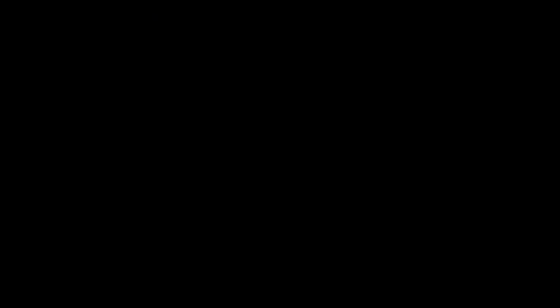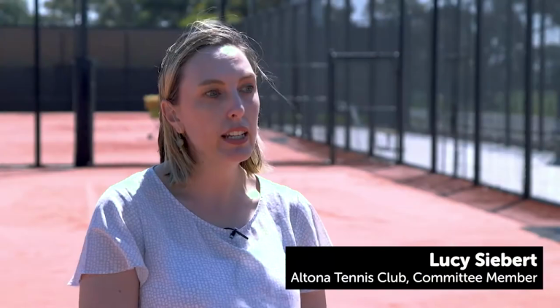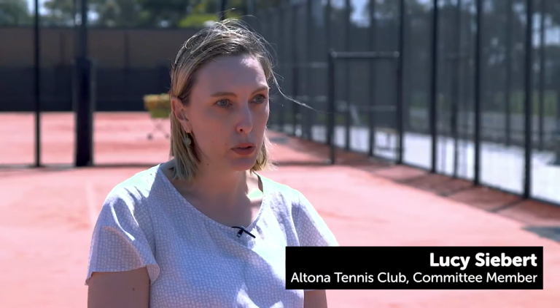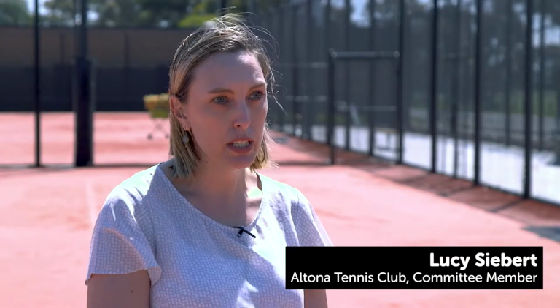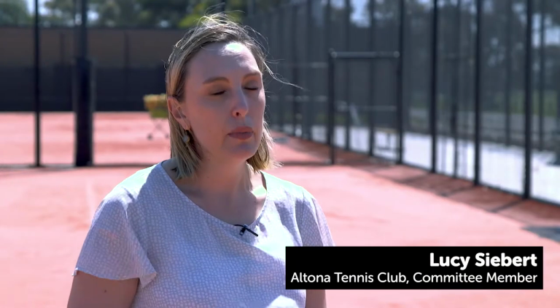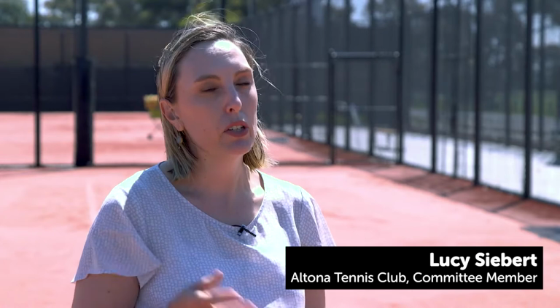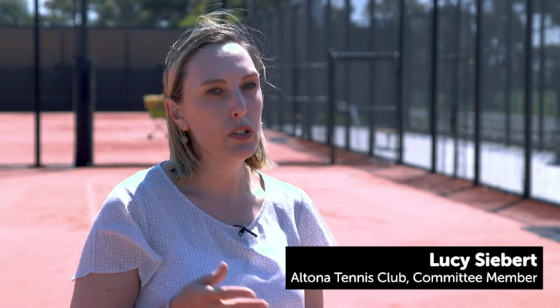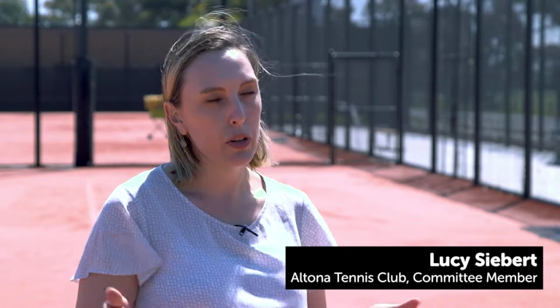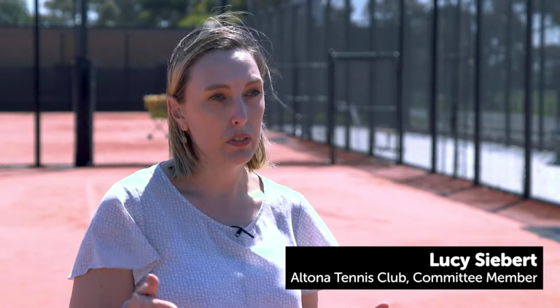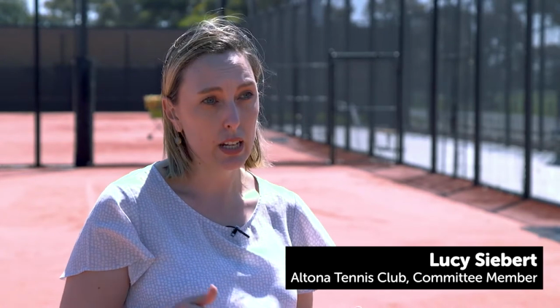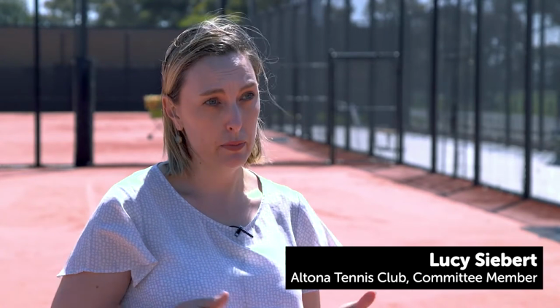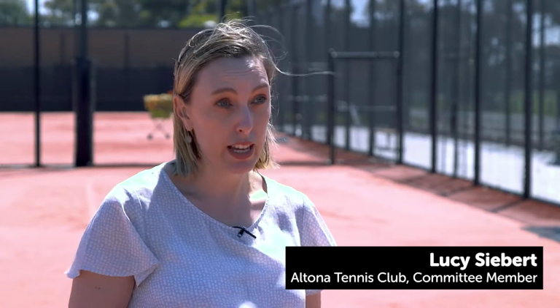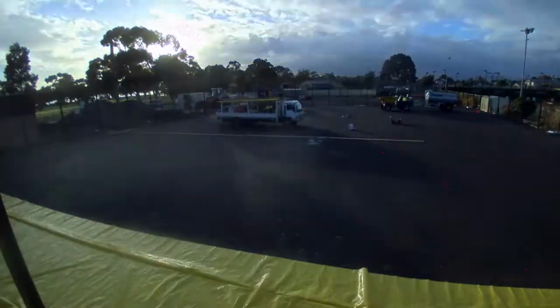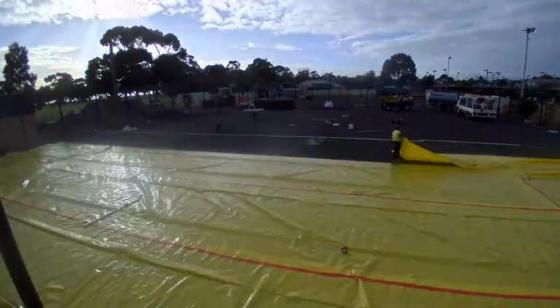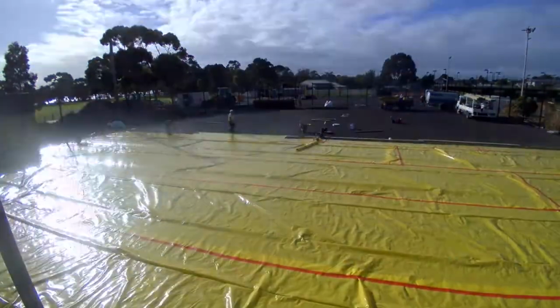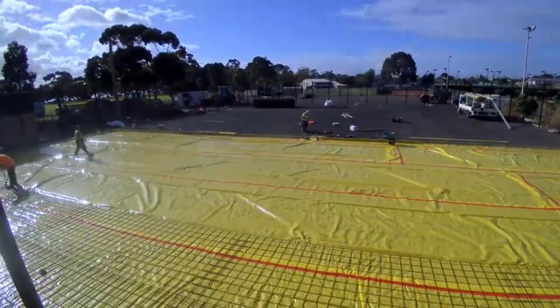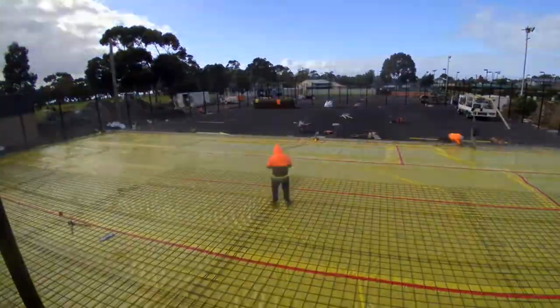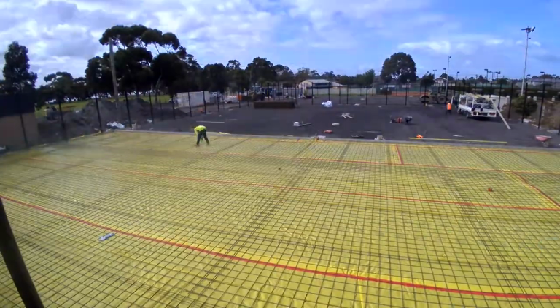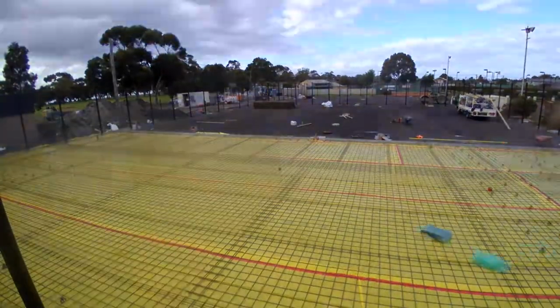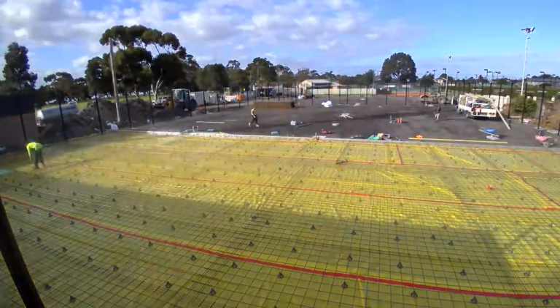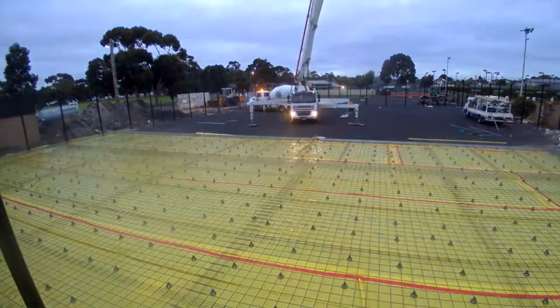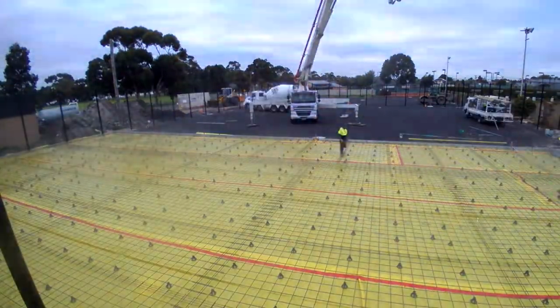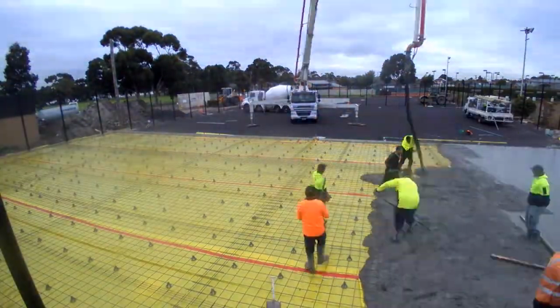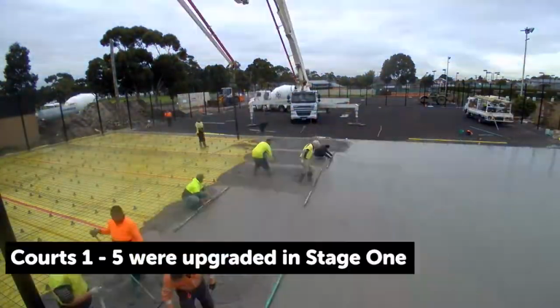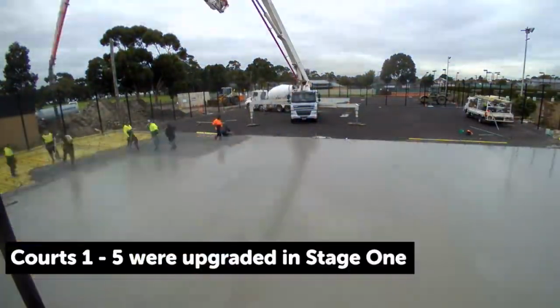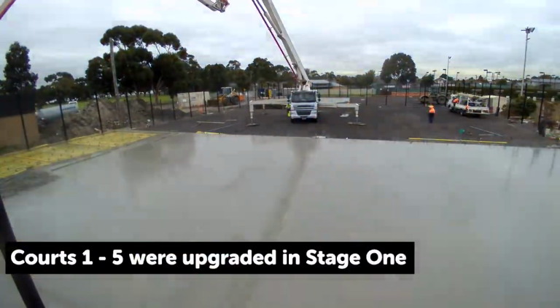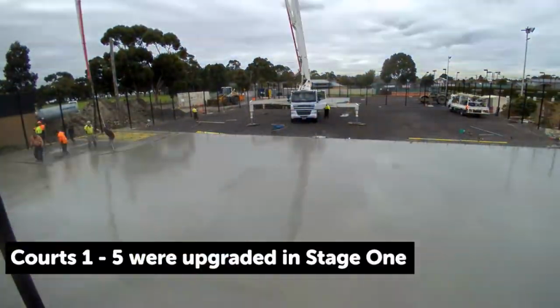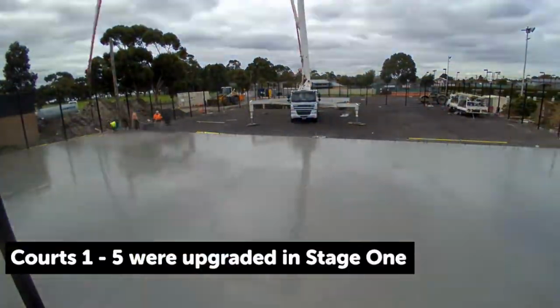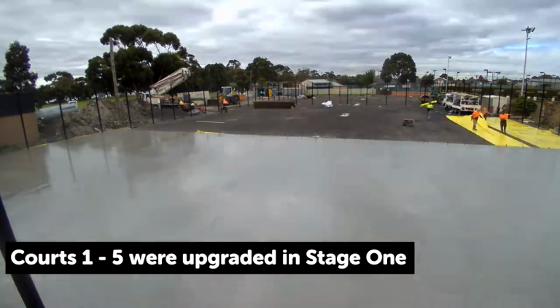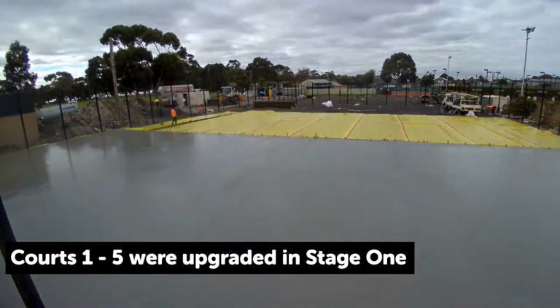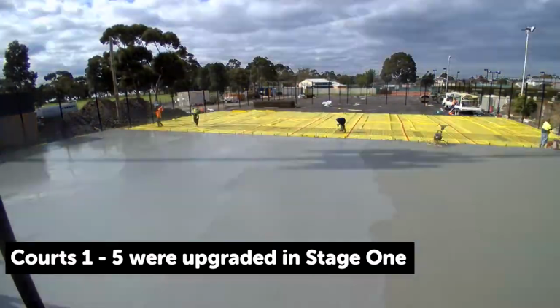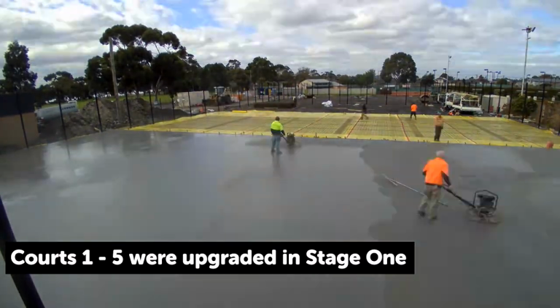Having 11 courts meant that we could do the project over two phases, which was really important because we've been able to have those facilities while the other half has been done, so that's worked really well.